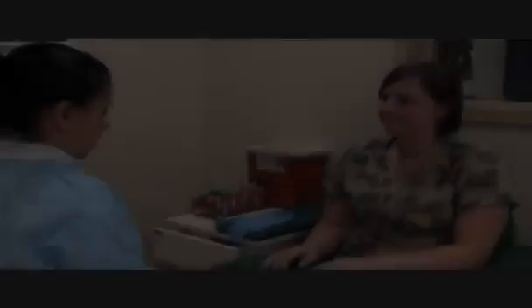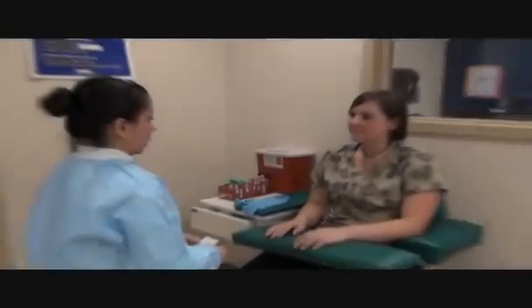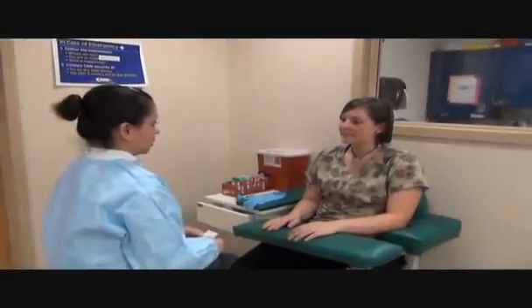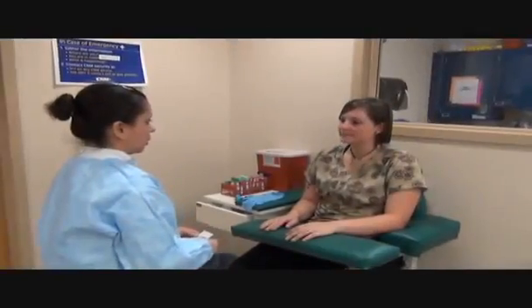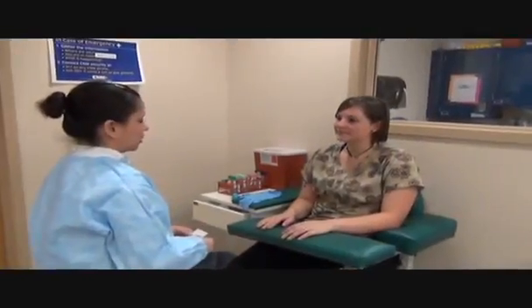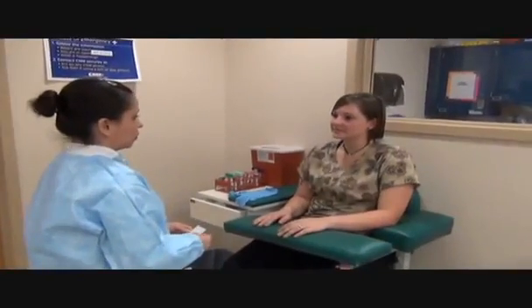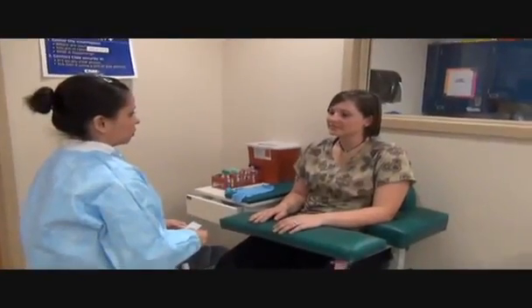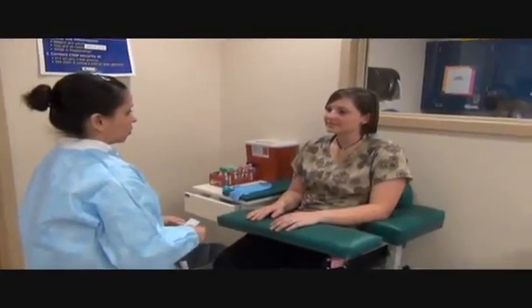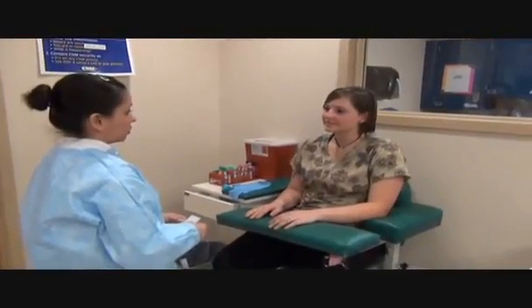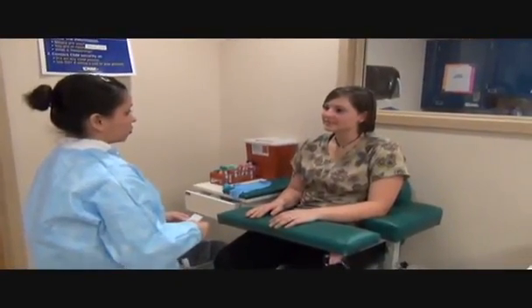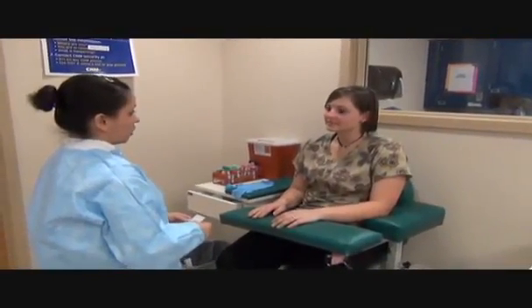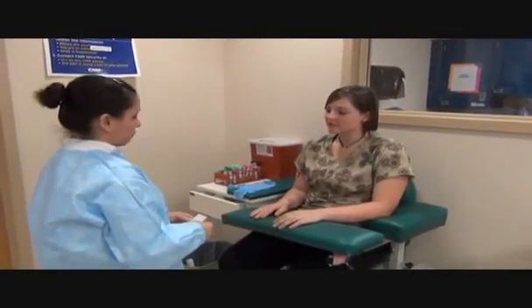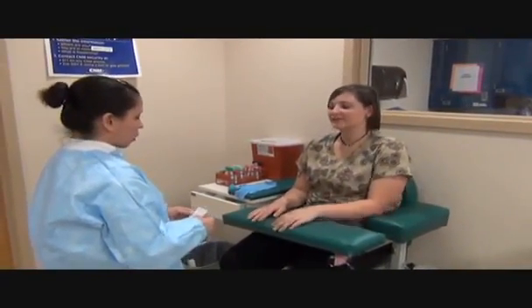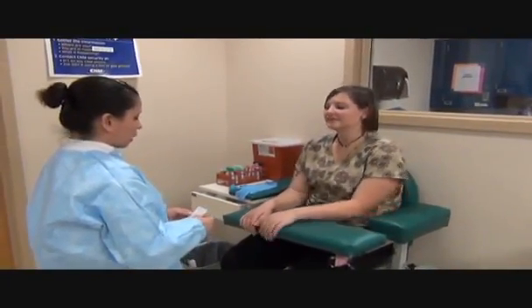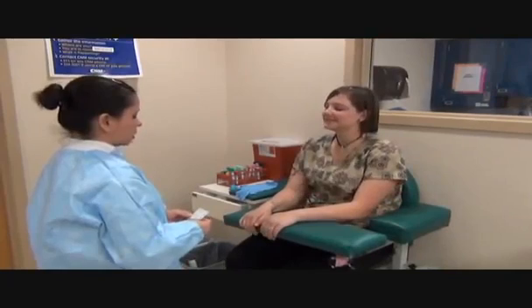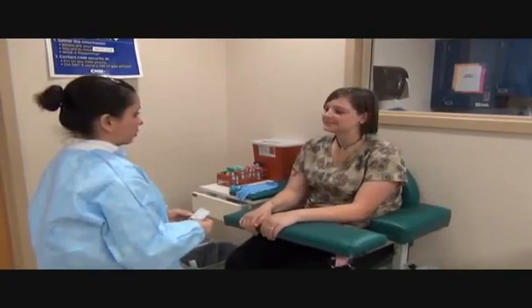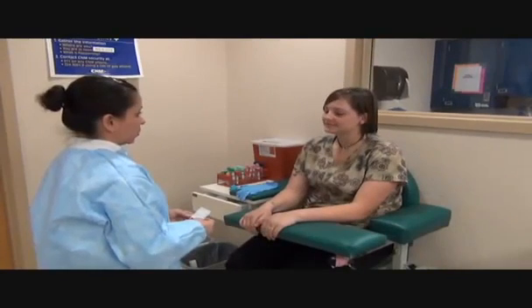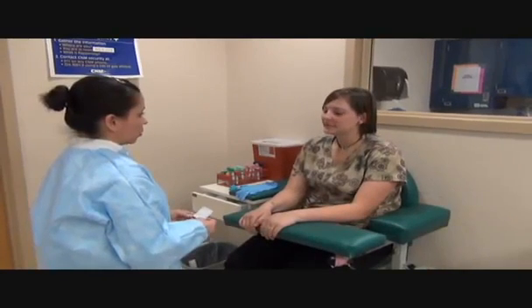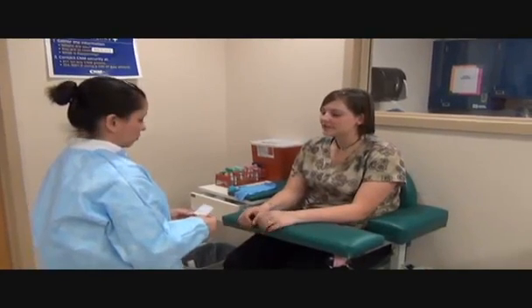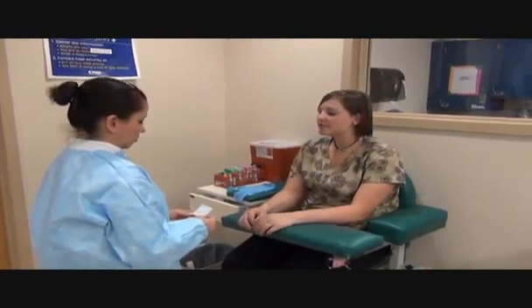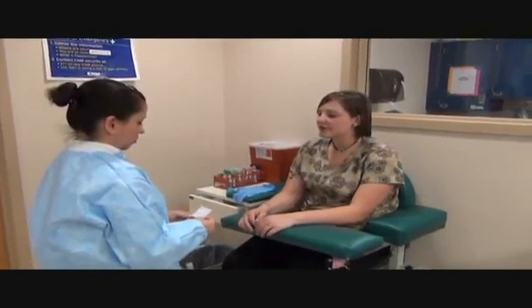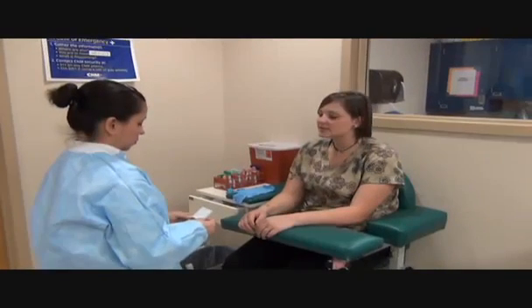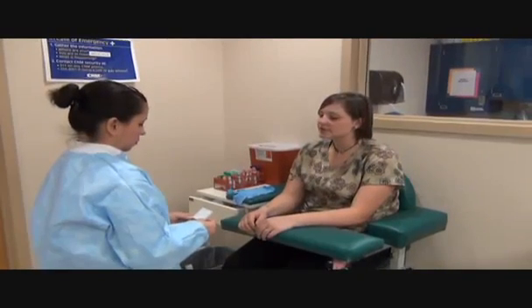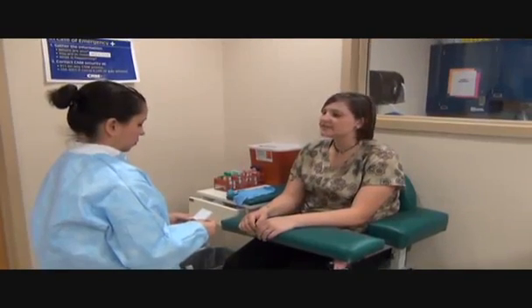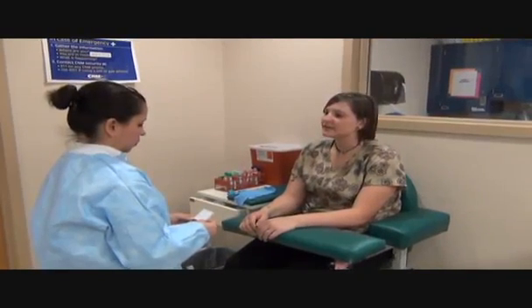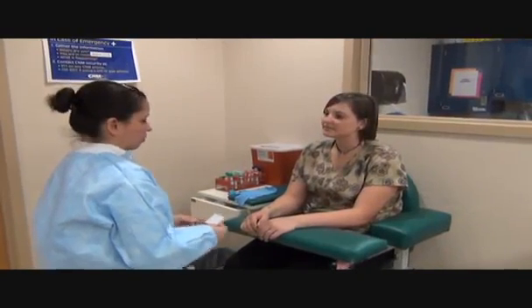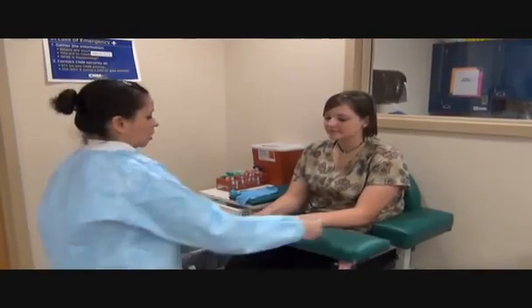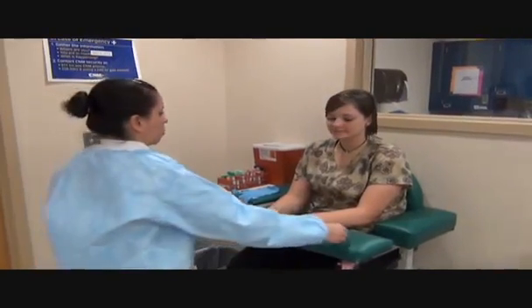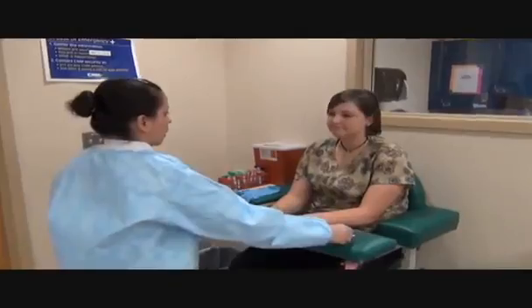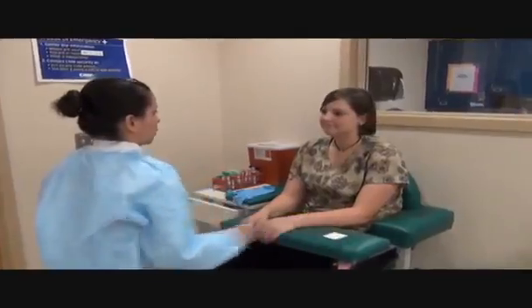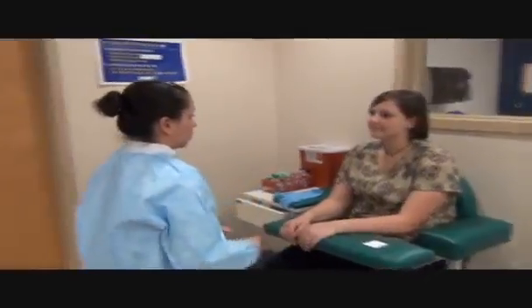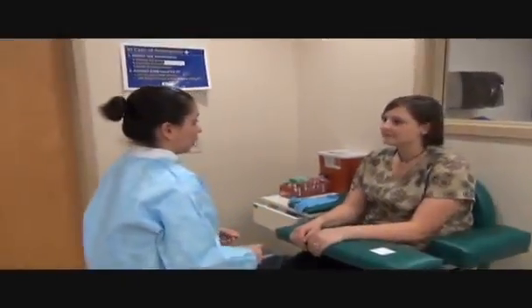Hi, my name is Desiree. I'm a CNN phlebotomy student. Do I have permission to draw your blood? Sure. Okay, can you please state your name and date of birth? Candace Hillerman, 08-03-1990. Okay, I'm going to go wash my hands and glove up. I'll be right back.